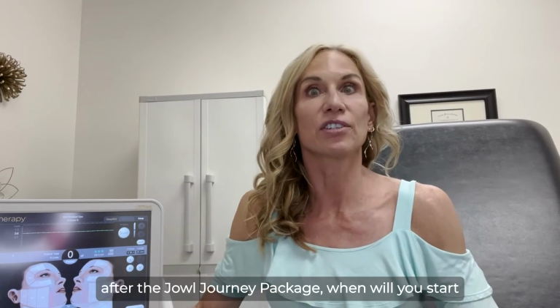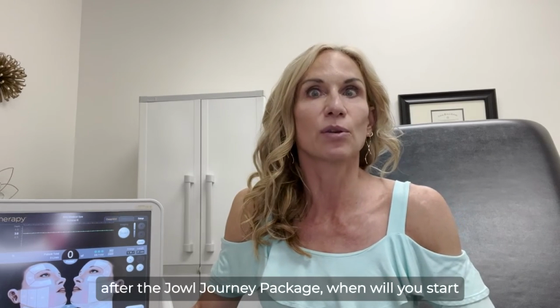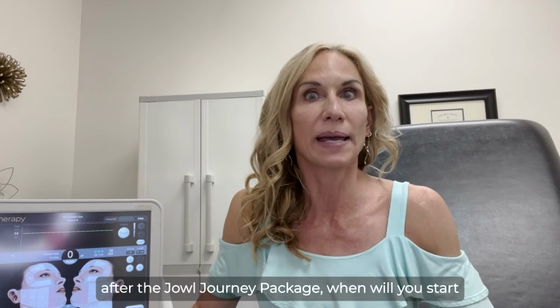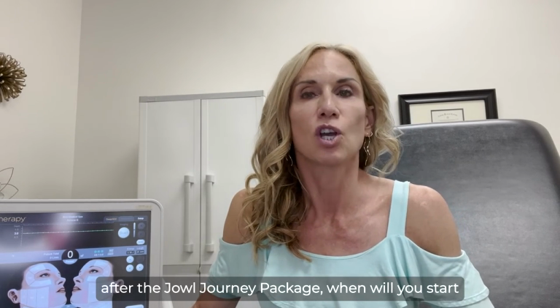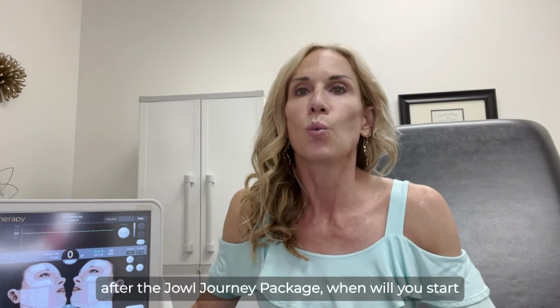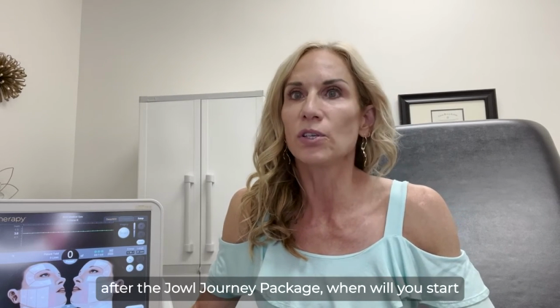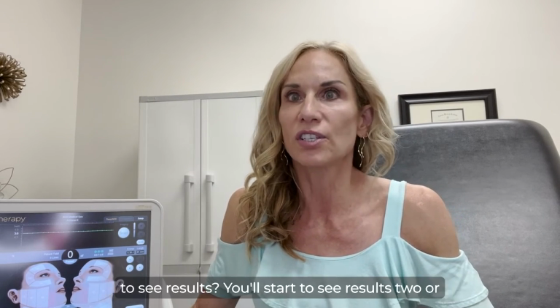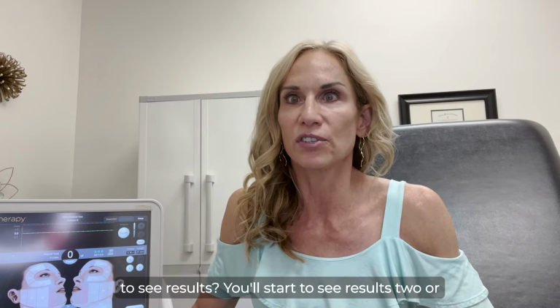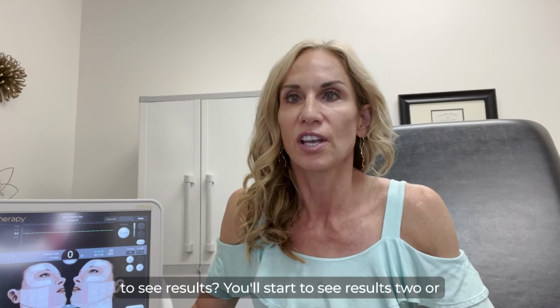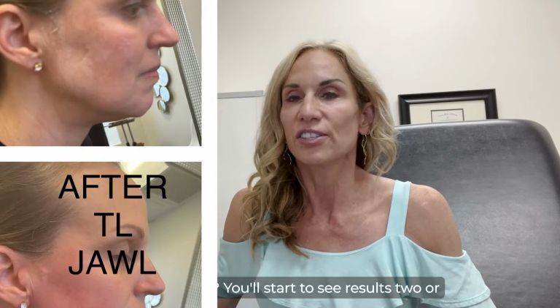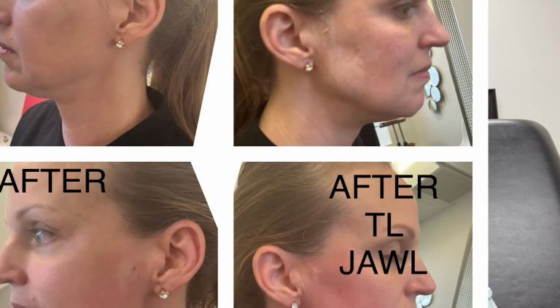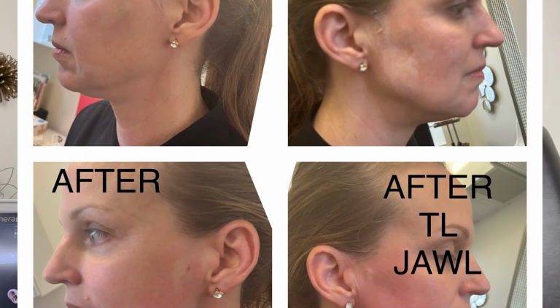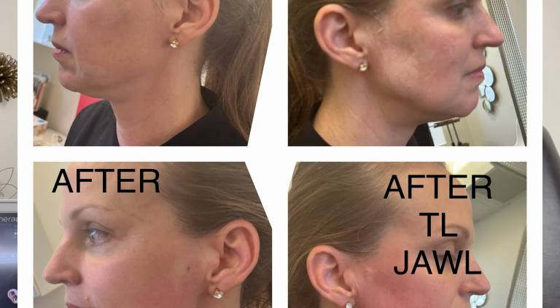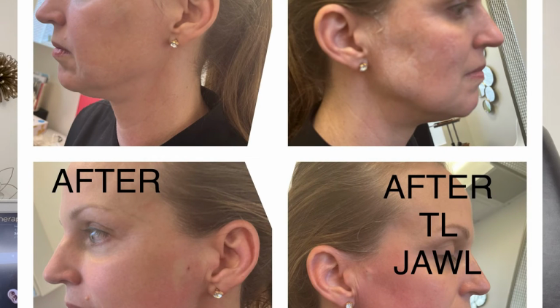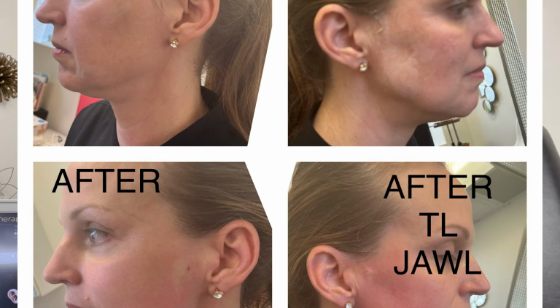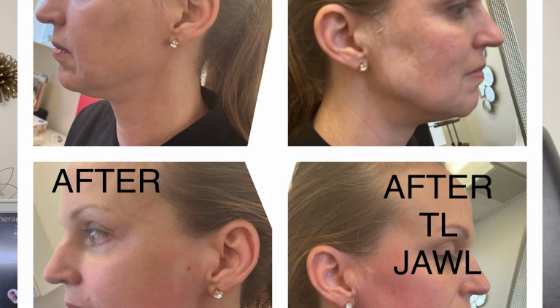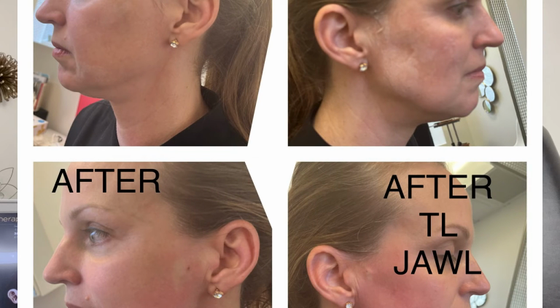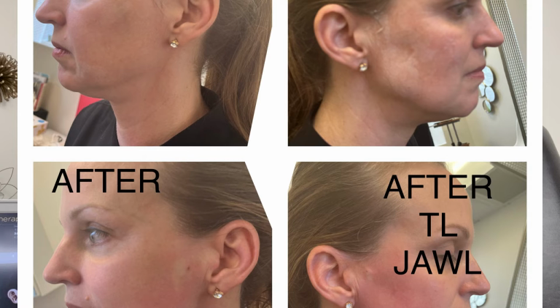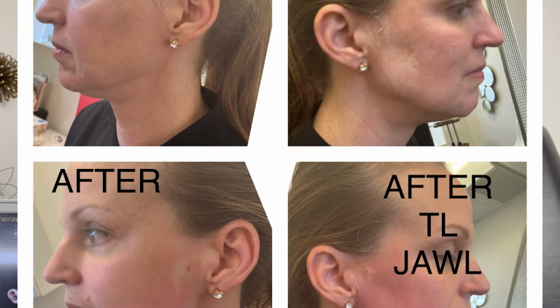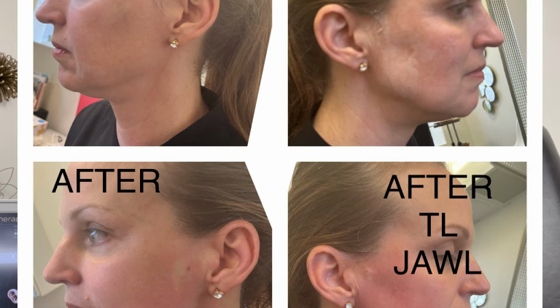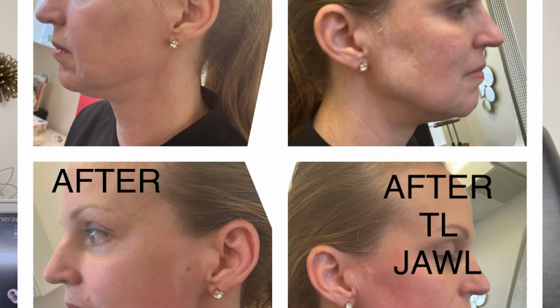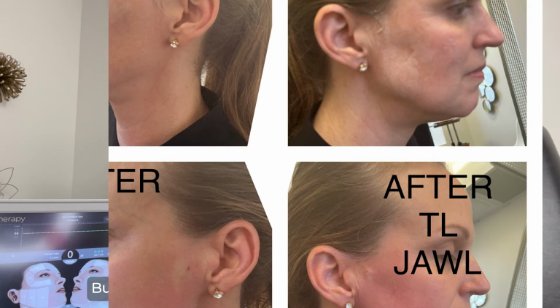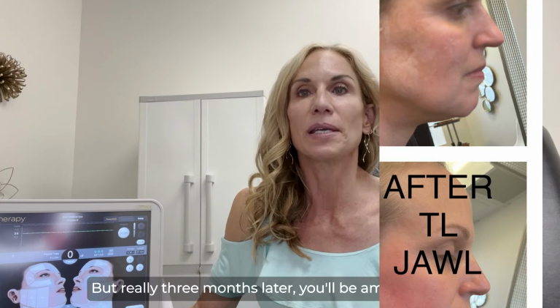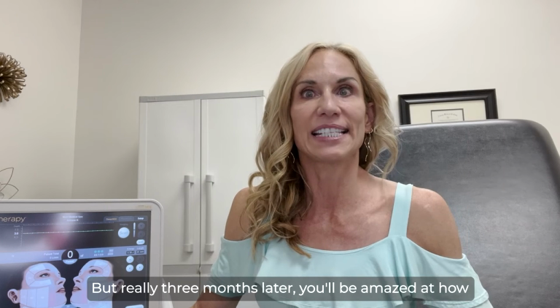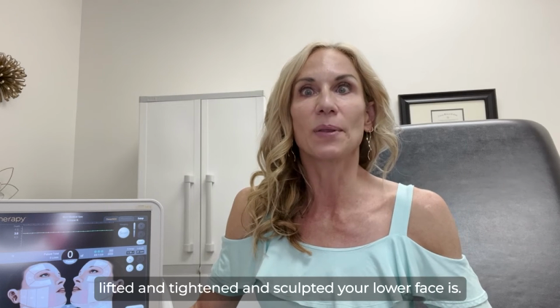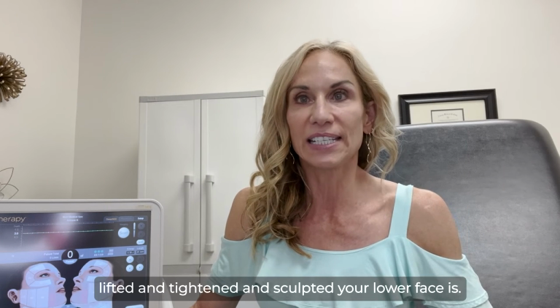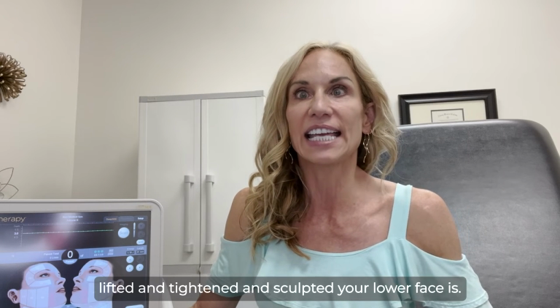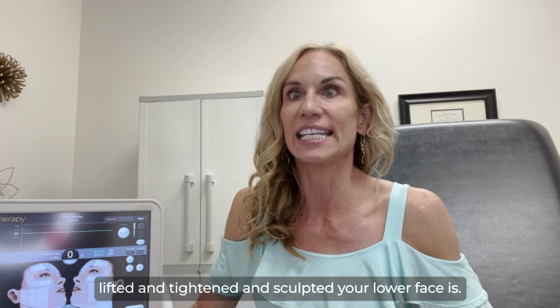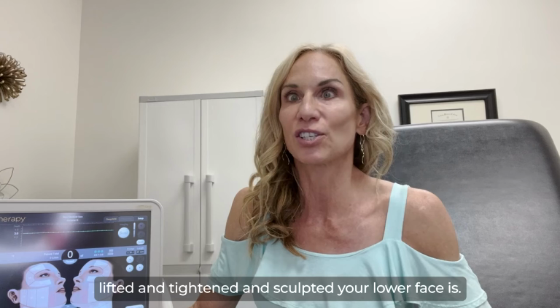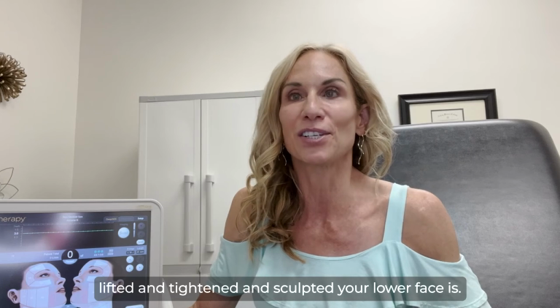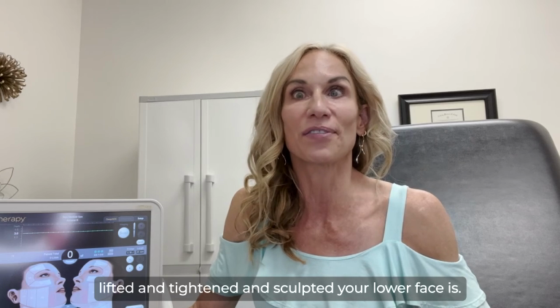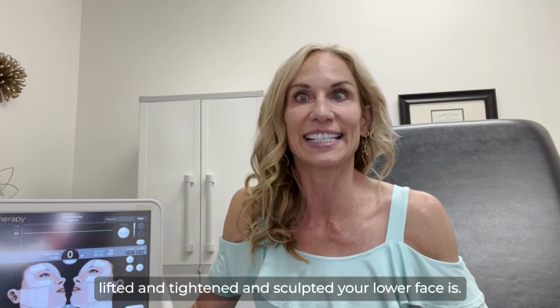After the Jowl Journey Package, when will you start to see results? You'll start to see results two or three weeks after we begin your treatments, but really, three months later, you'll be amazed at how lifted and tightened and sculpted your lower face is.